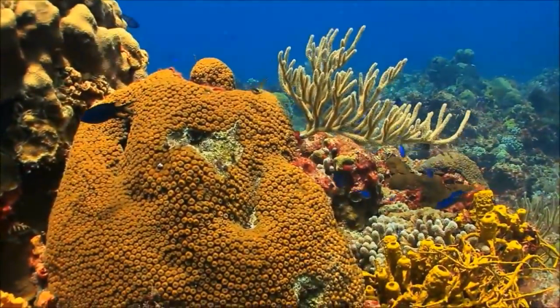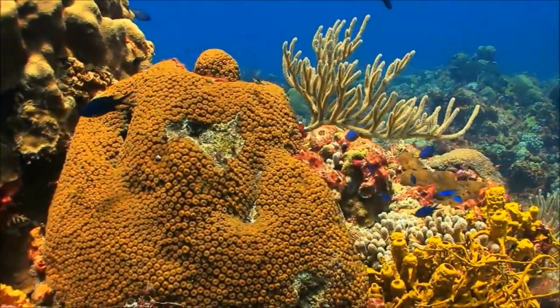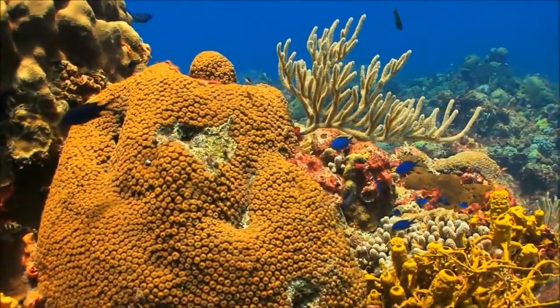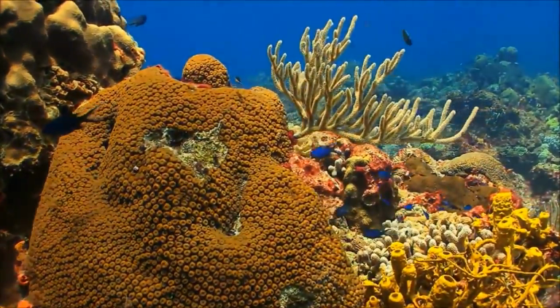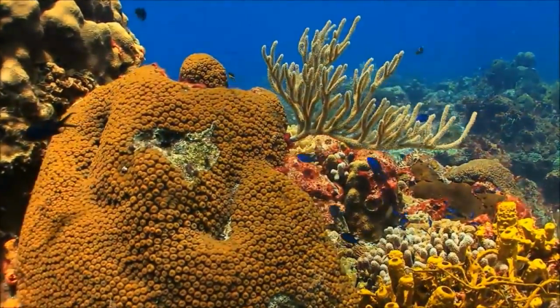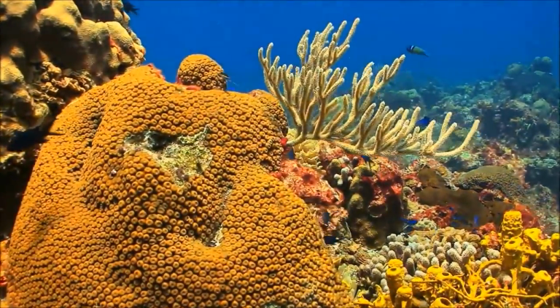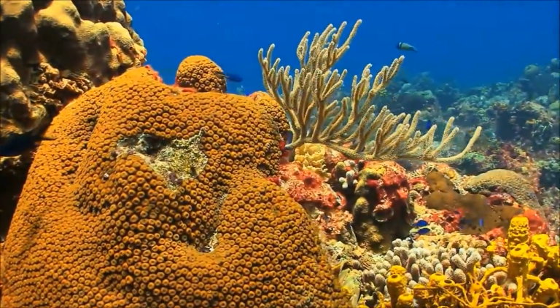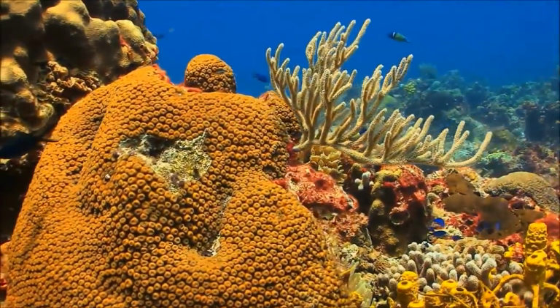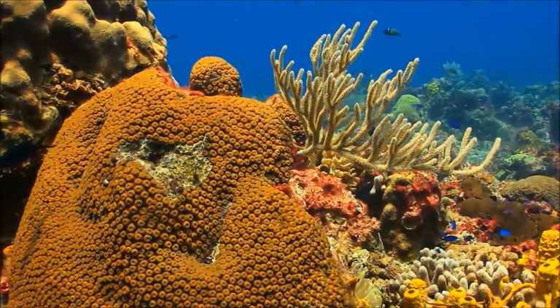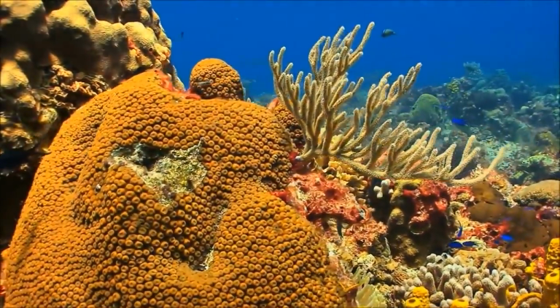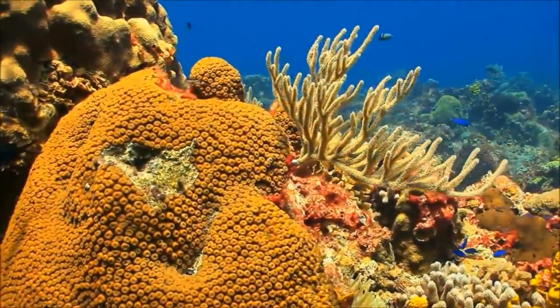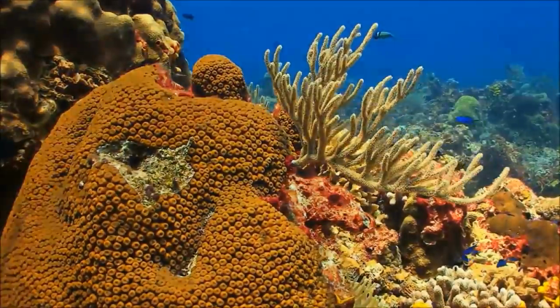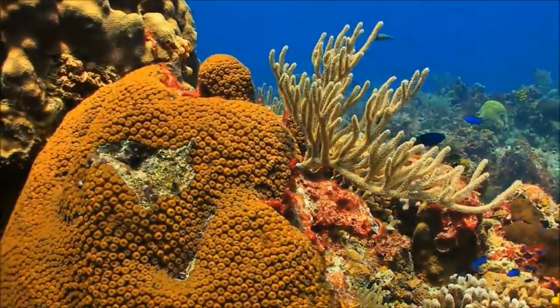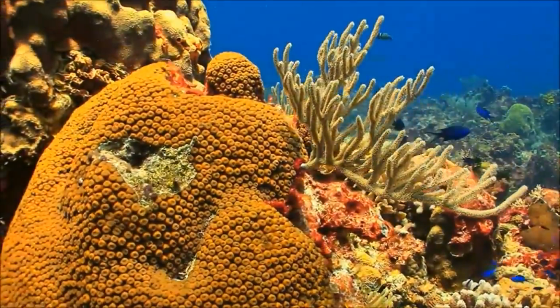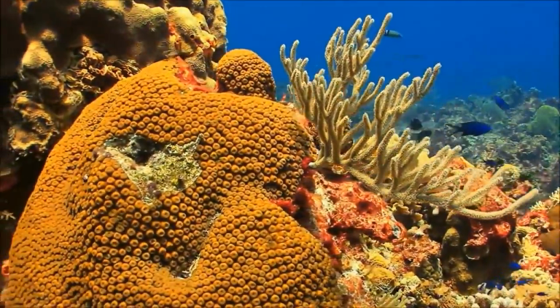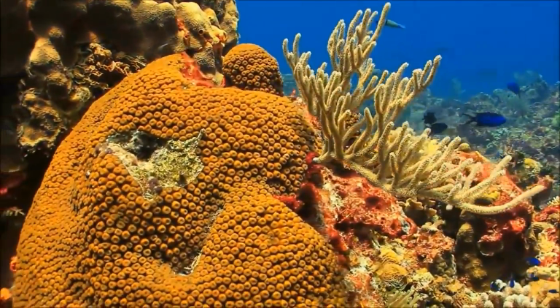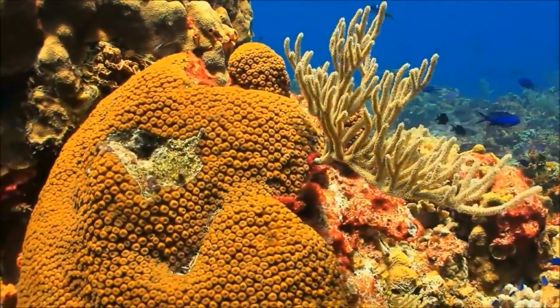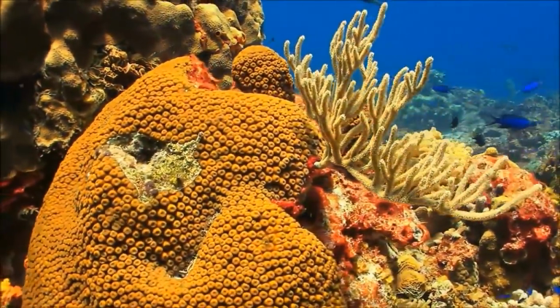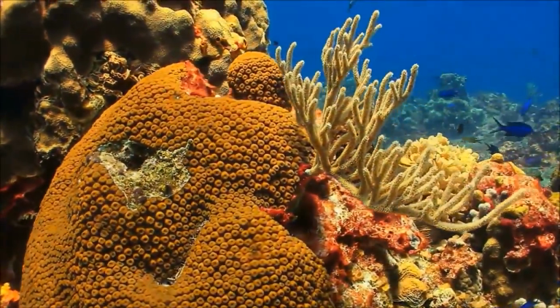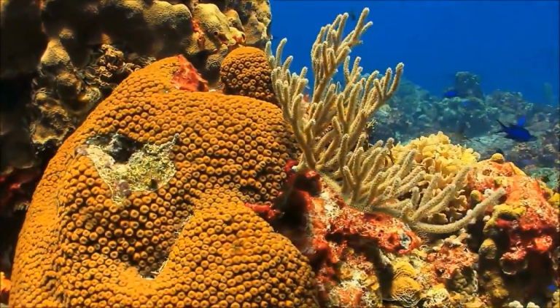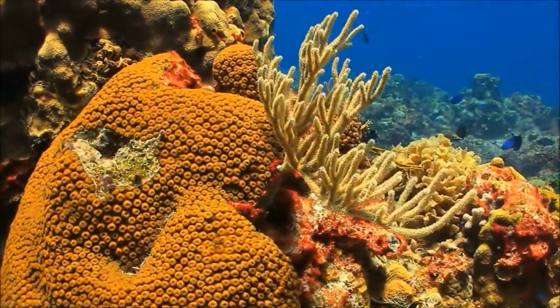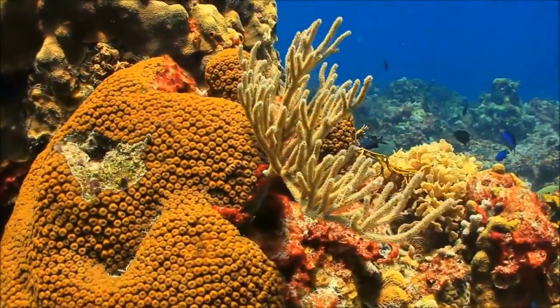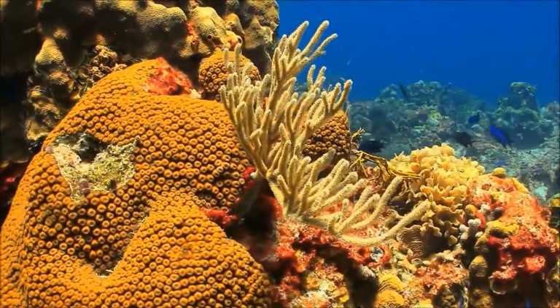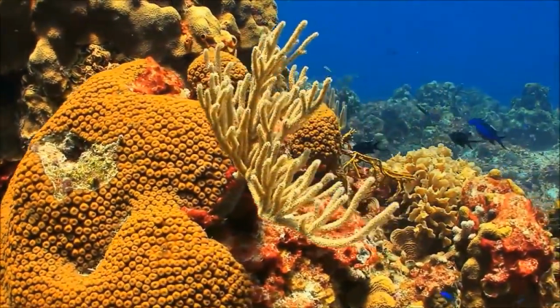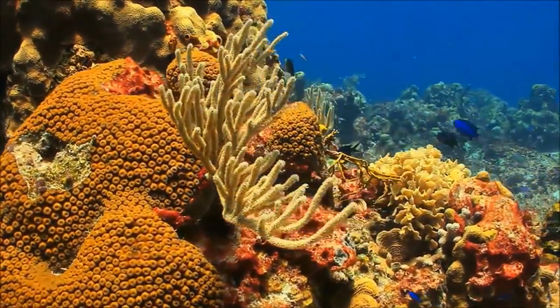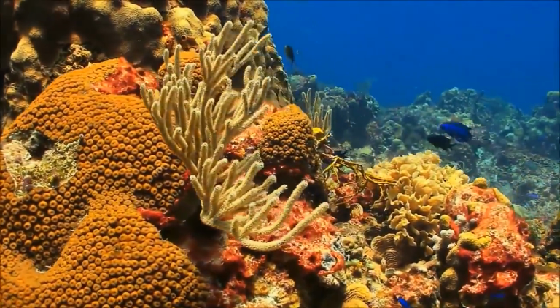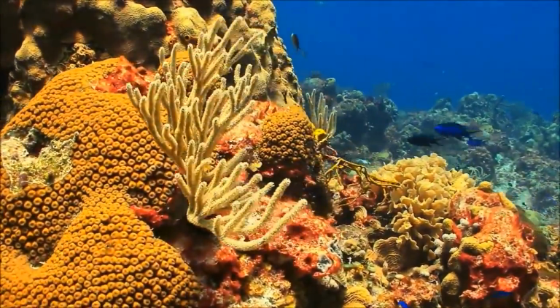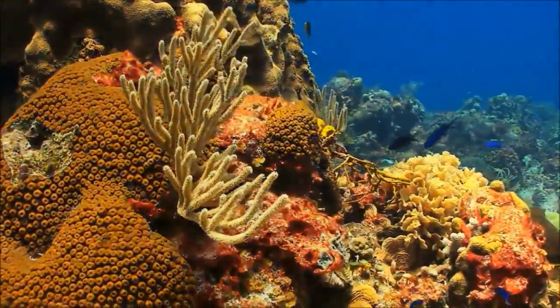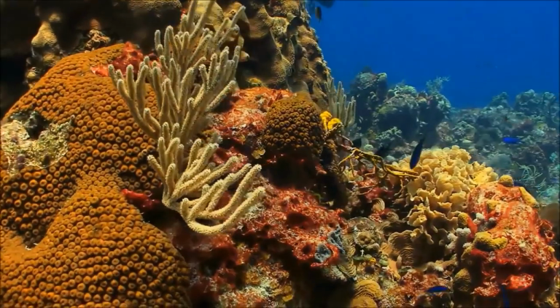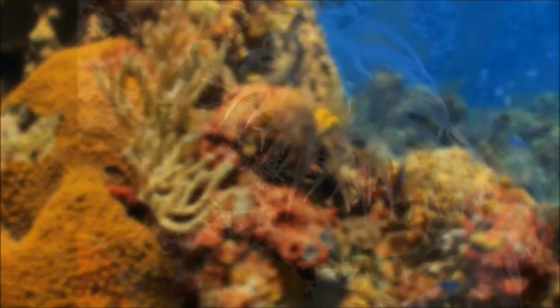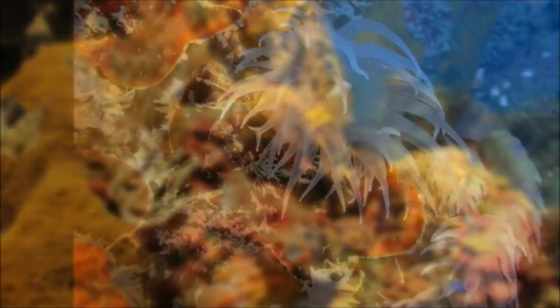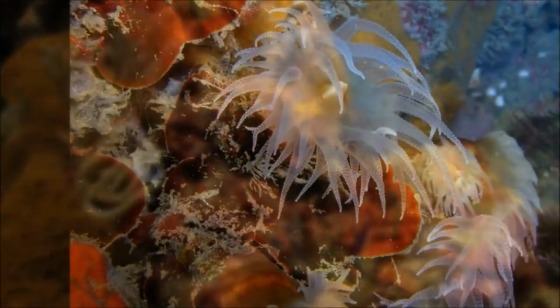Coral reefs are only found in shallow, tropical seas. They may look like colorful rocks or even plants, but coral is really an animal.